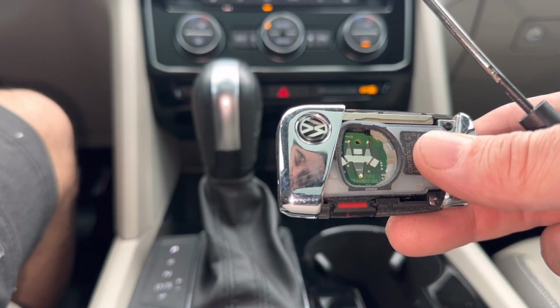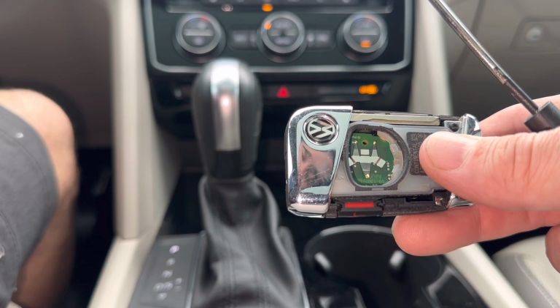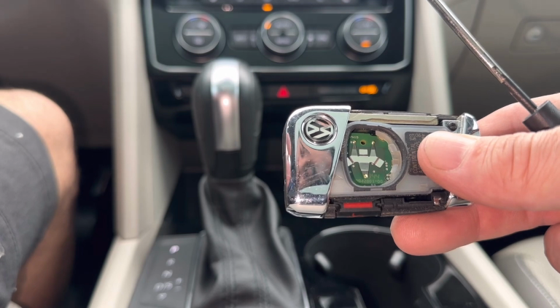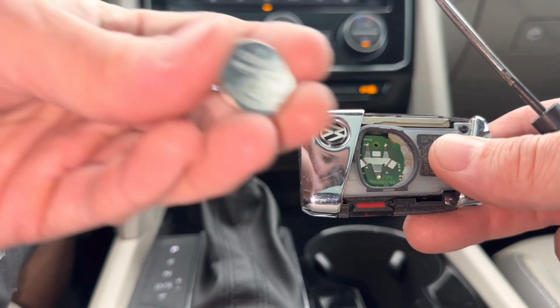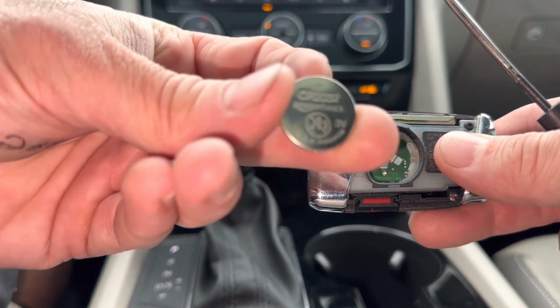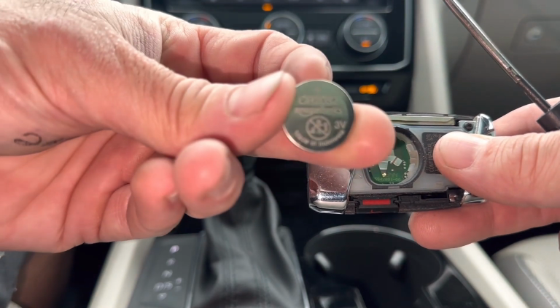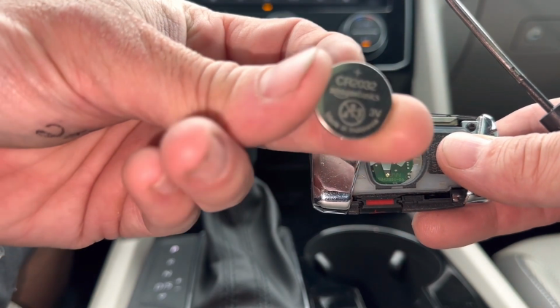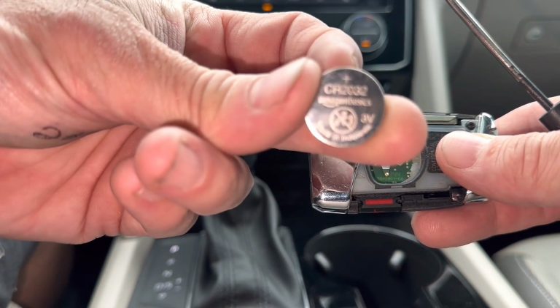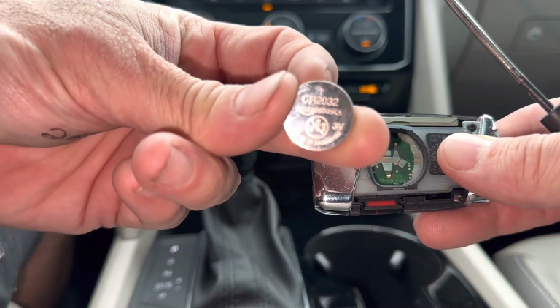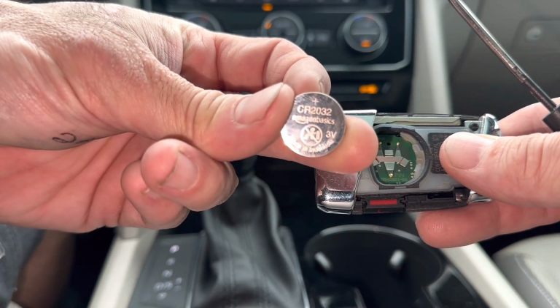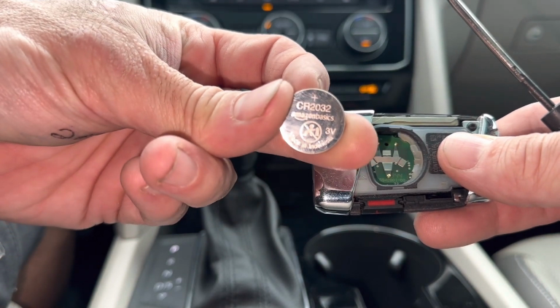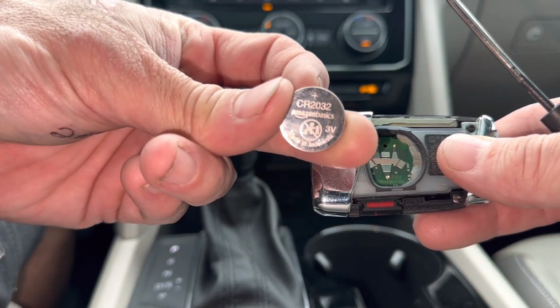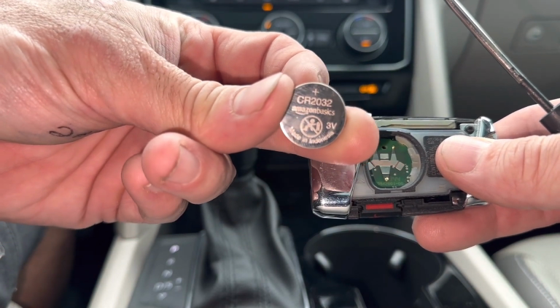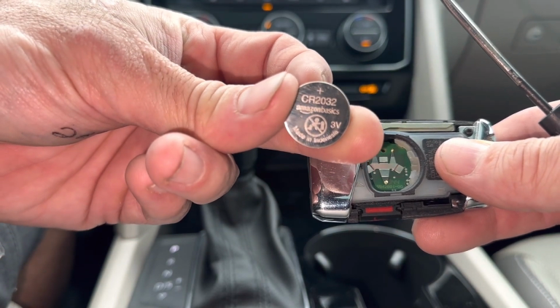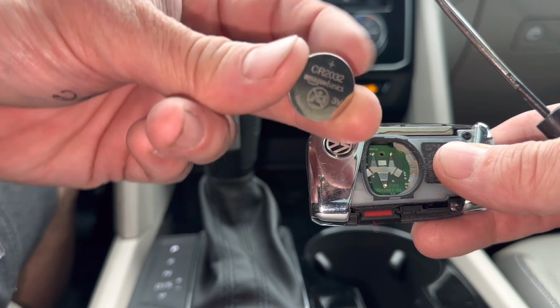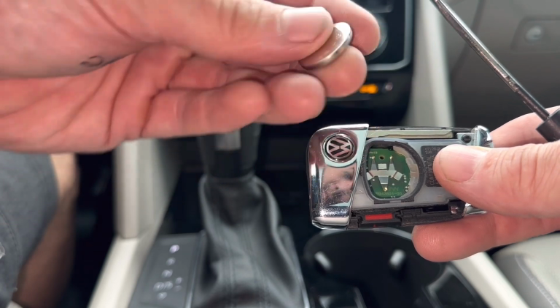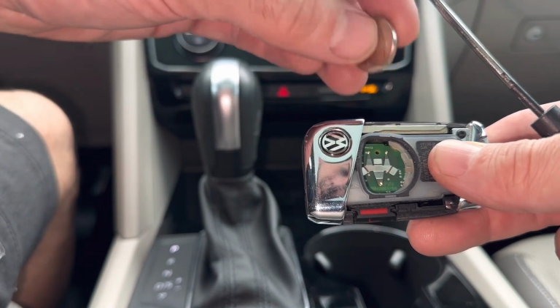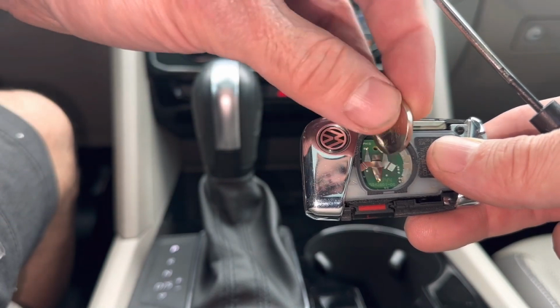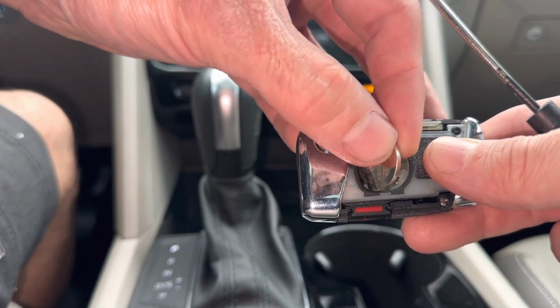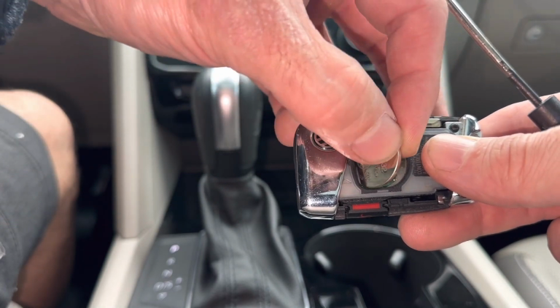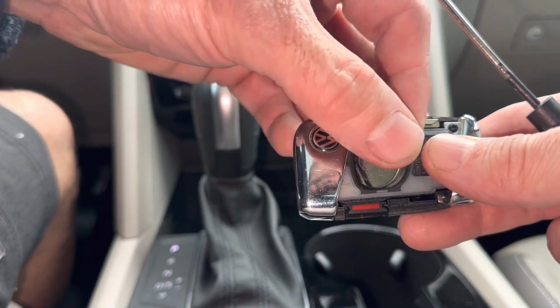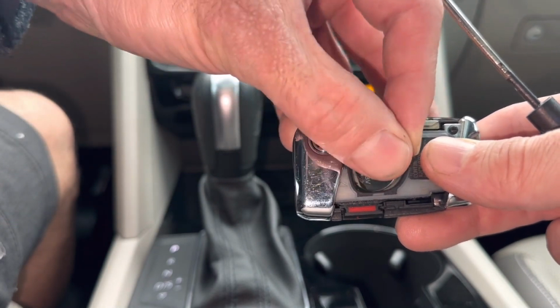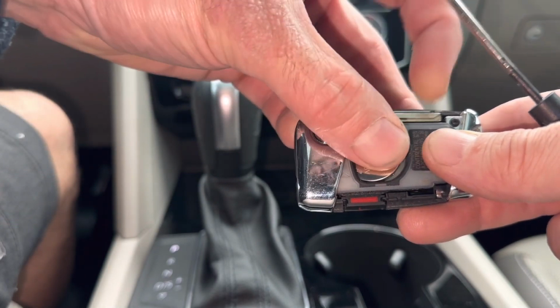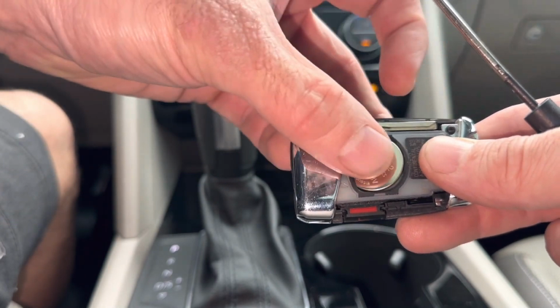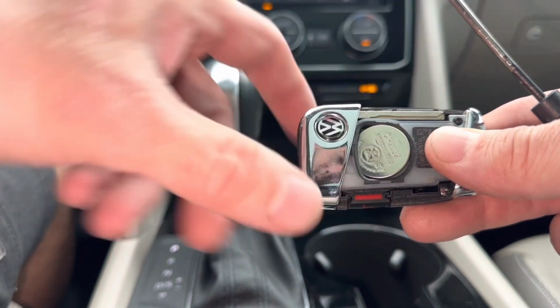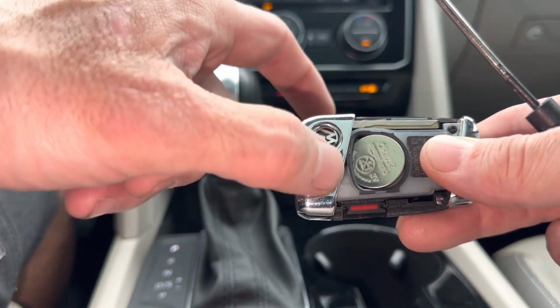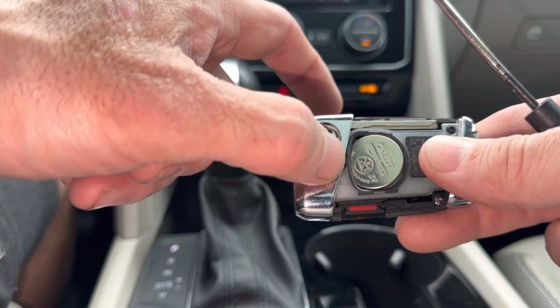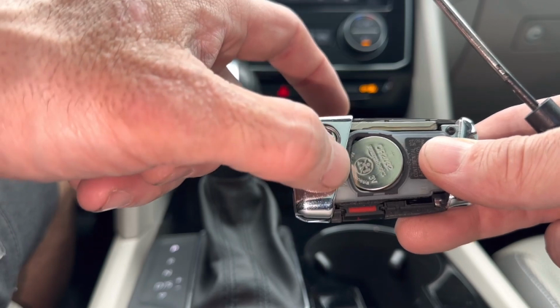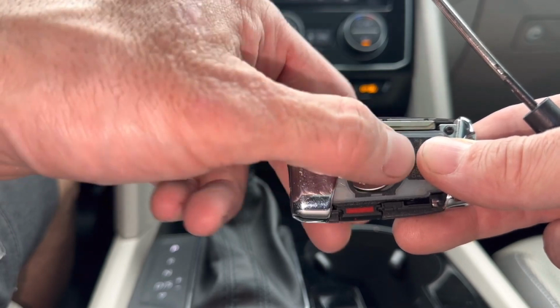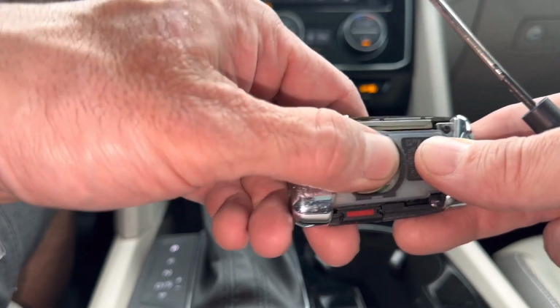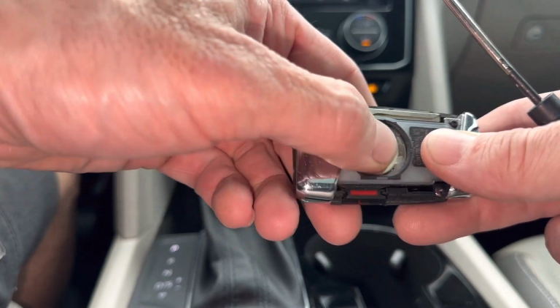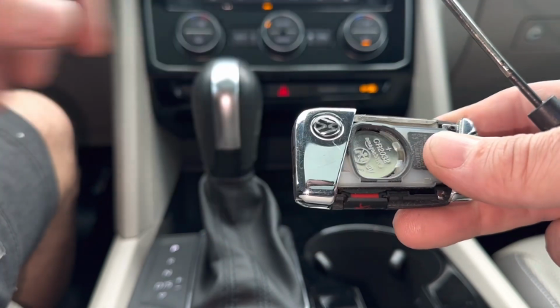The battery is going to be a CR2032 with the positive sign facing out towards us. It goes in this part first — there's a little keeper part and you just click it in there.